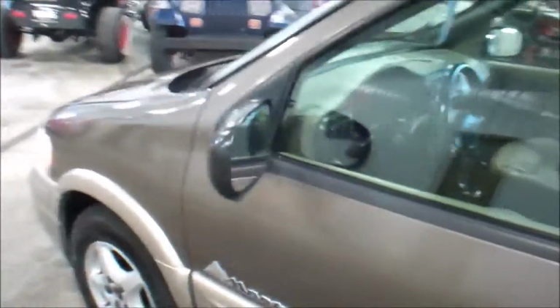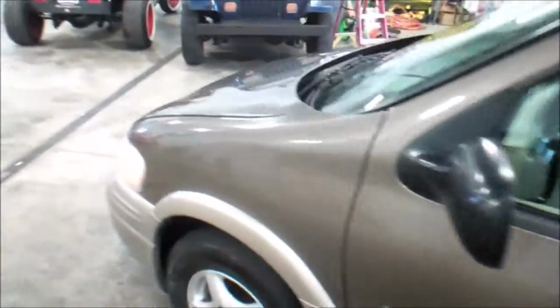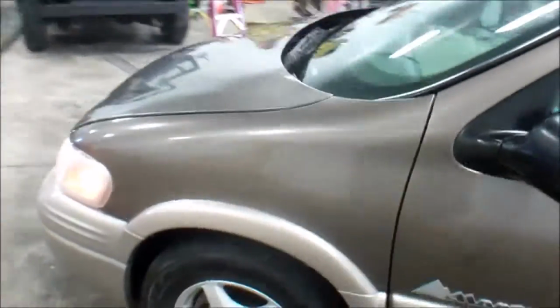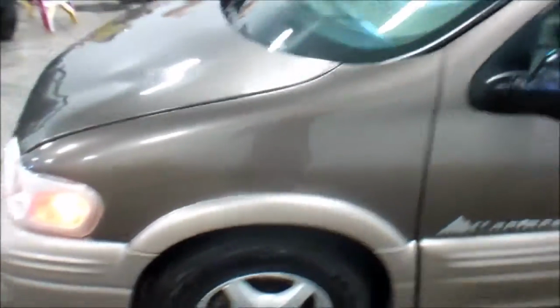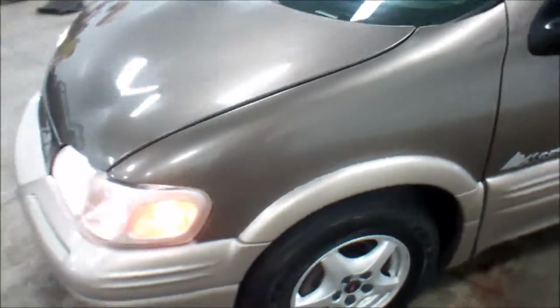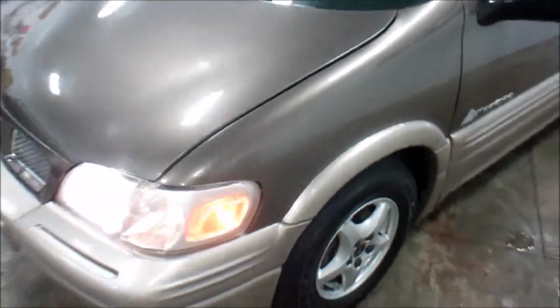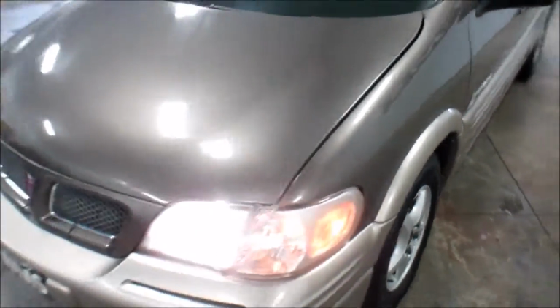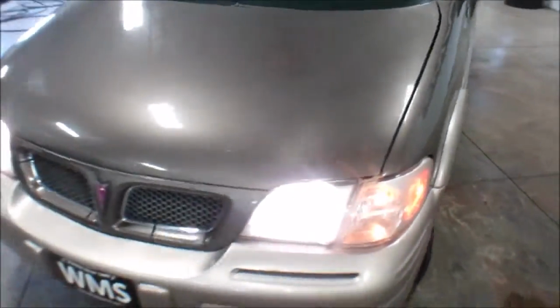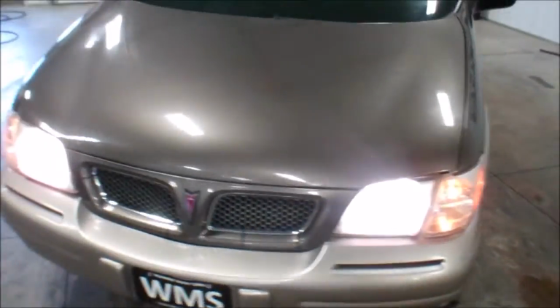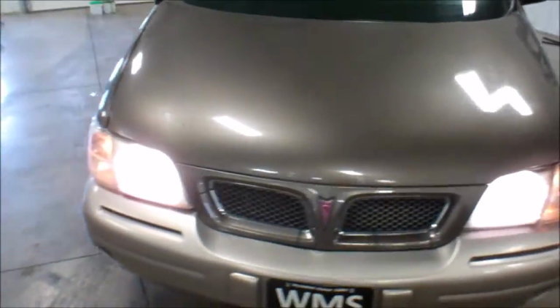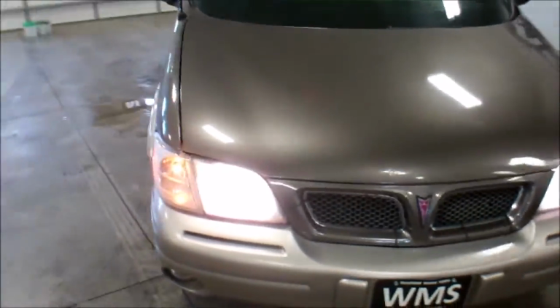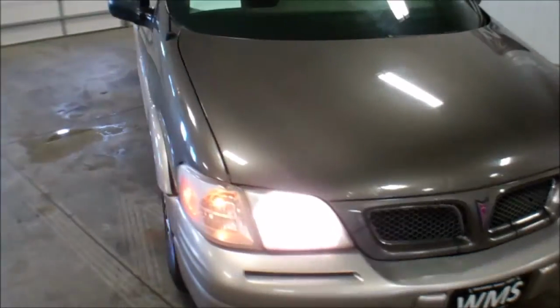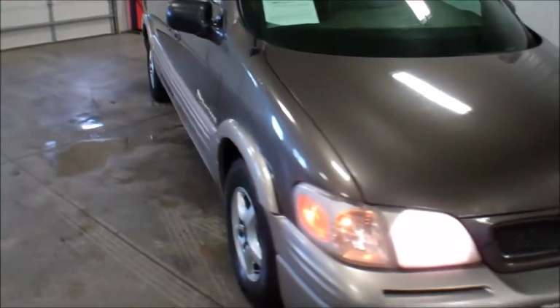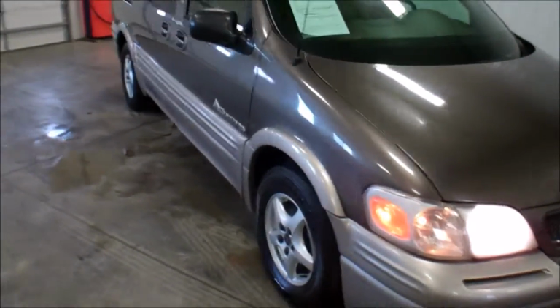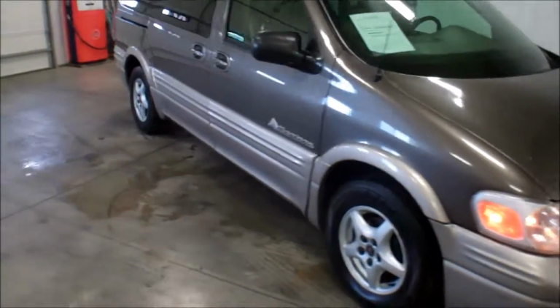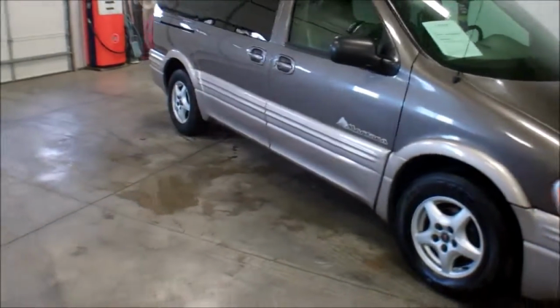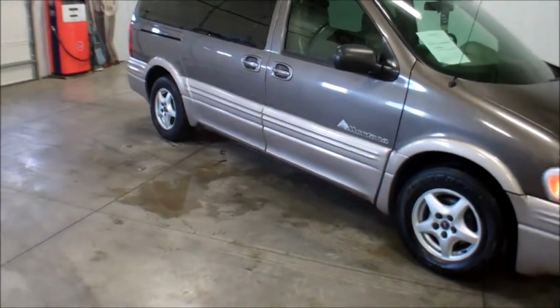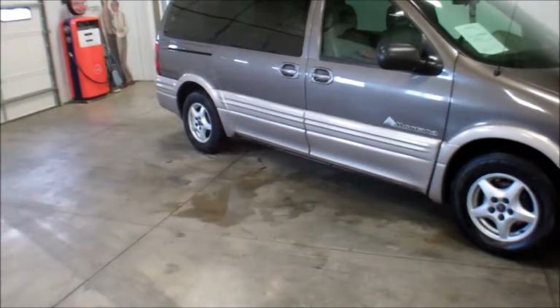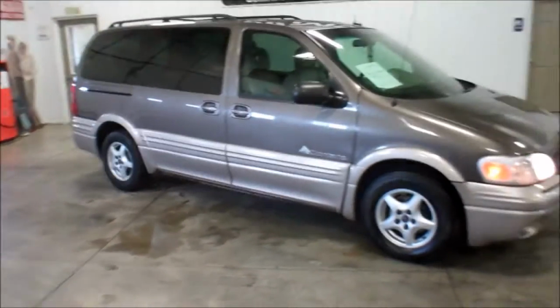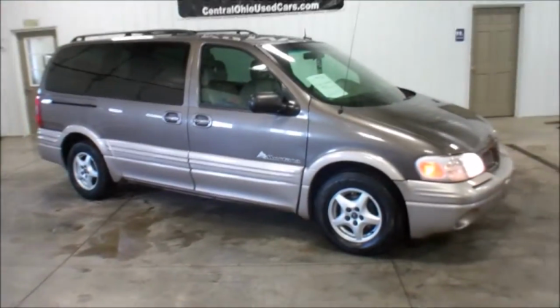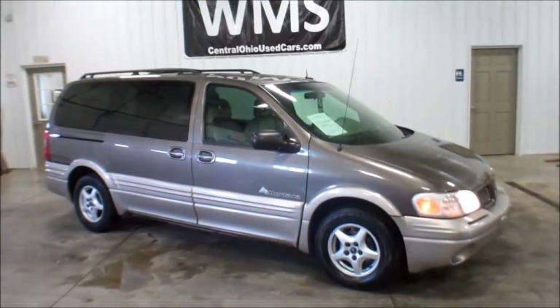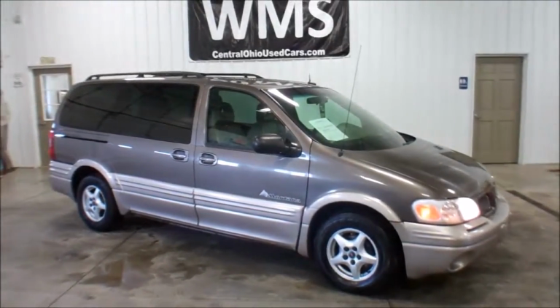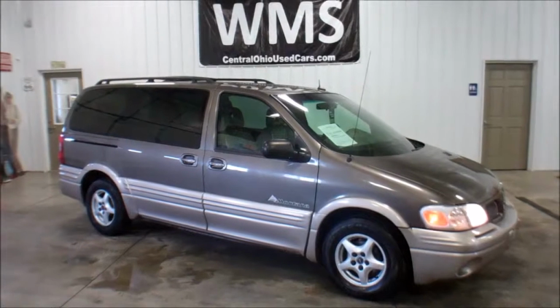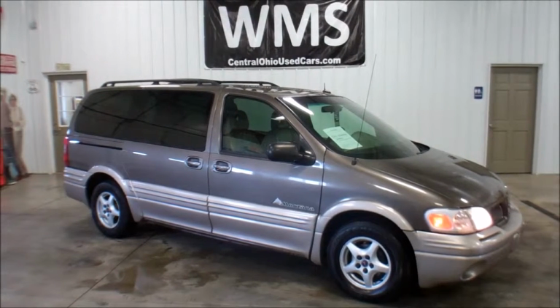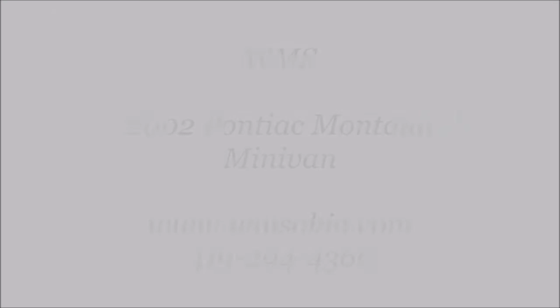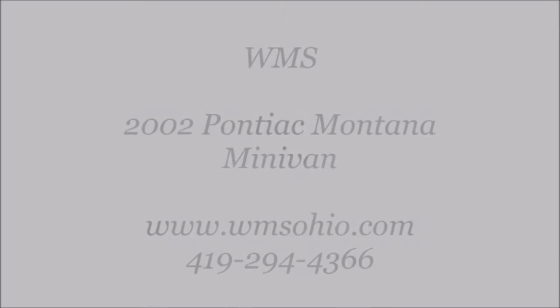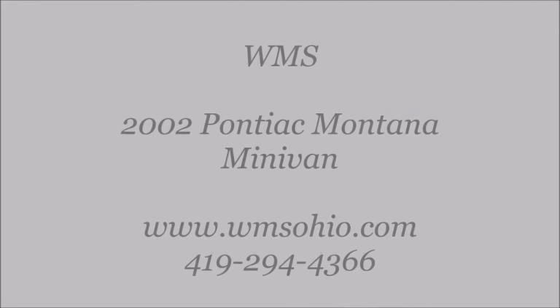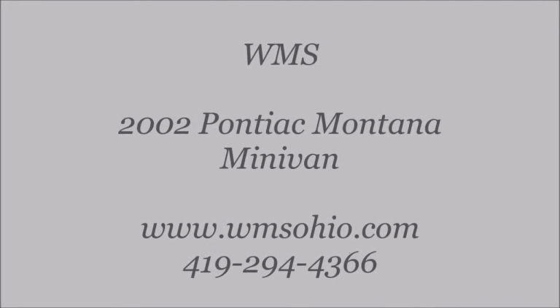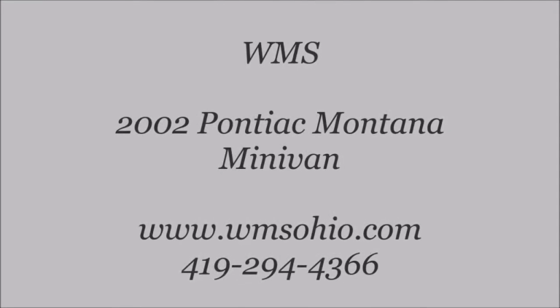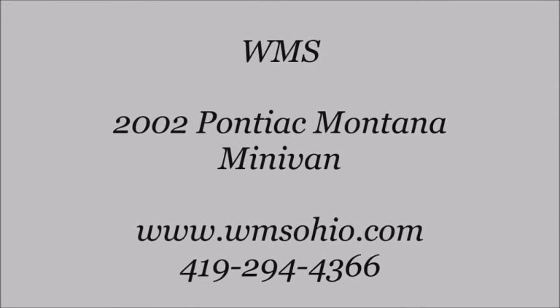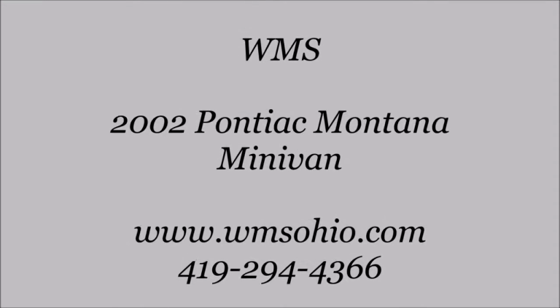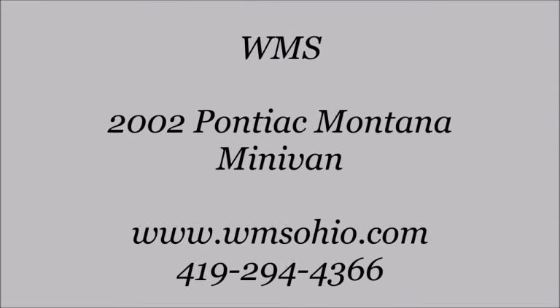Again, this is Andy from Wyandotte Motorsales, WMSOhio.com, showing an 02 Pontiac Montana. This van has 120,000 miles on it, going around for about $6,000.